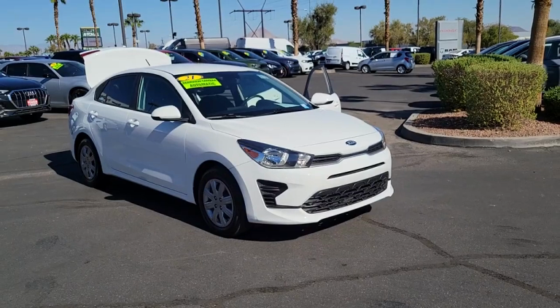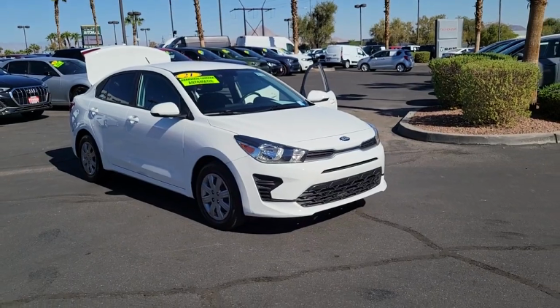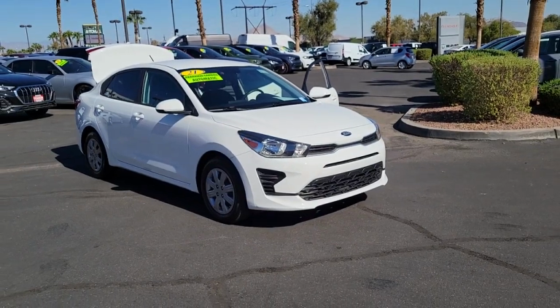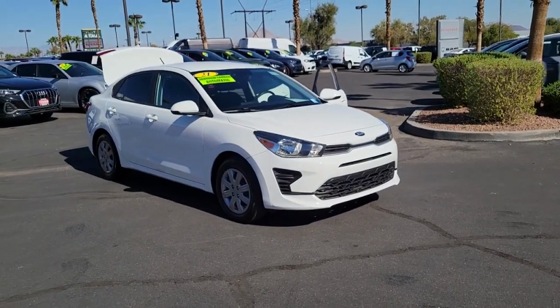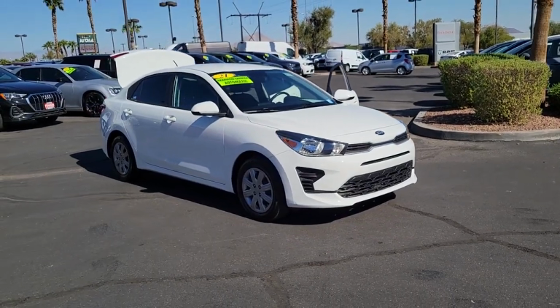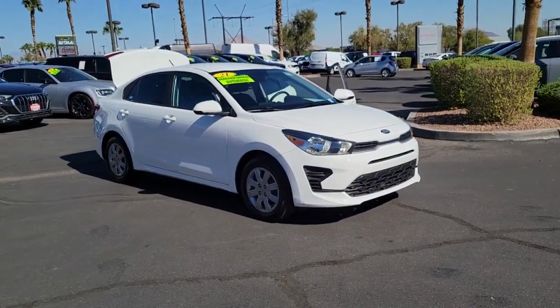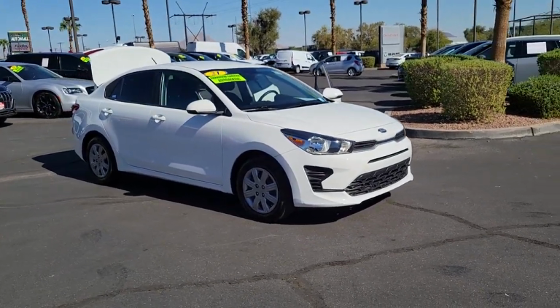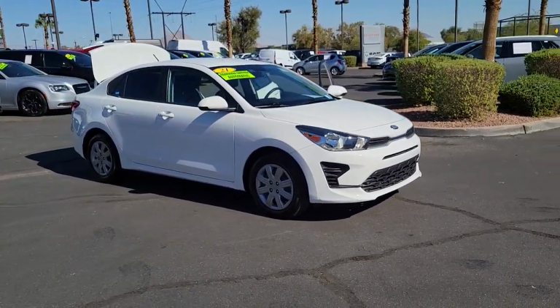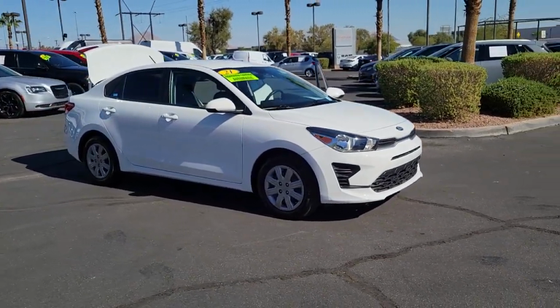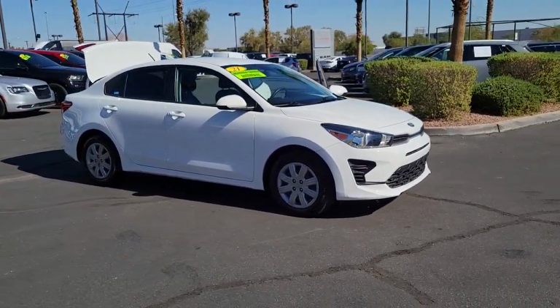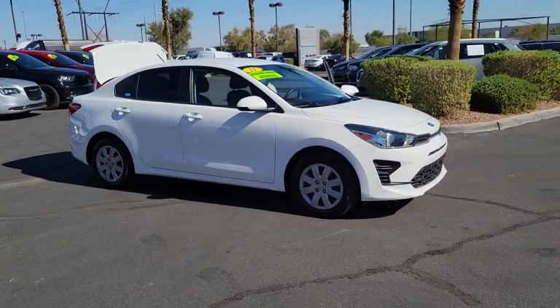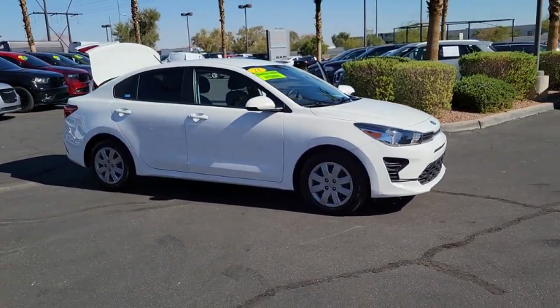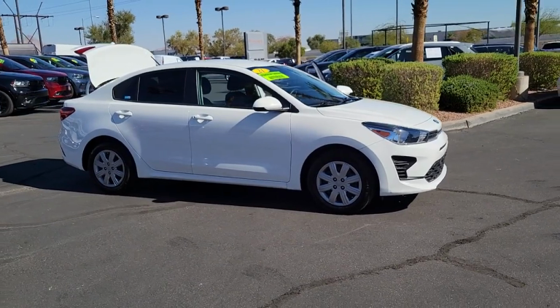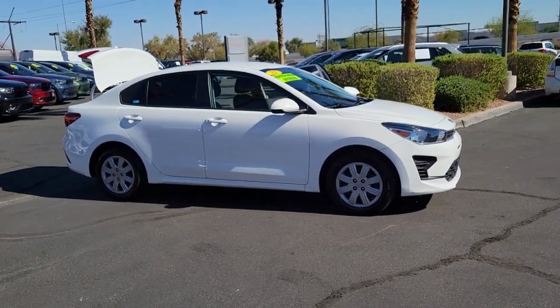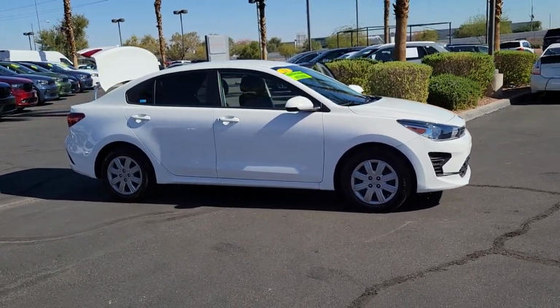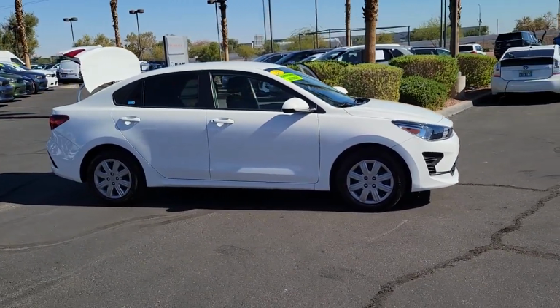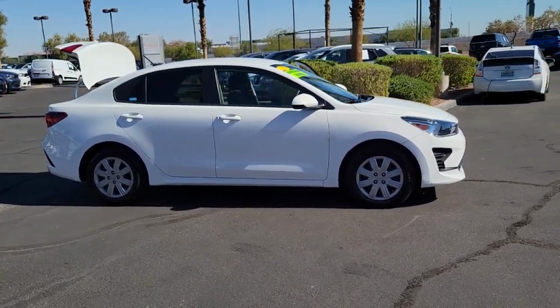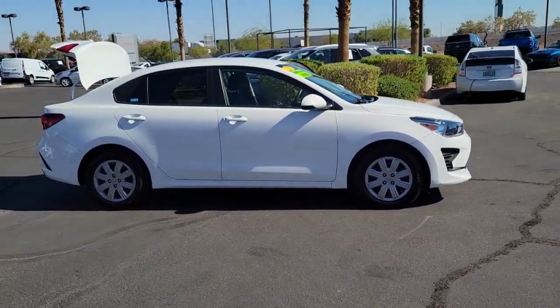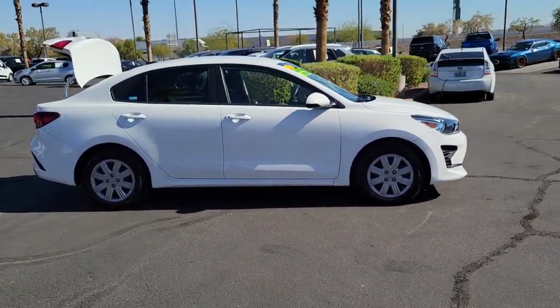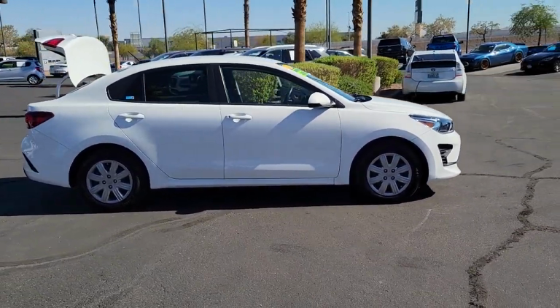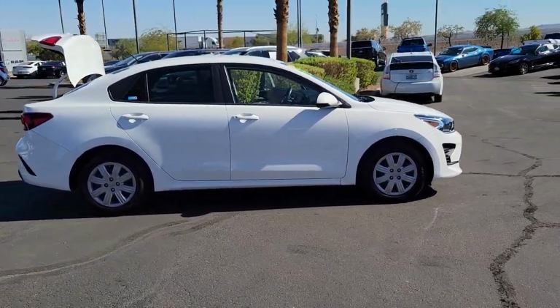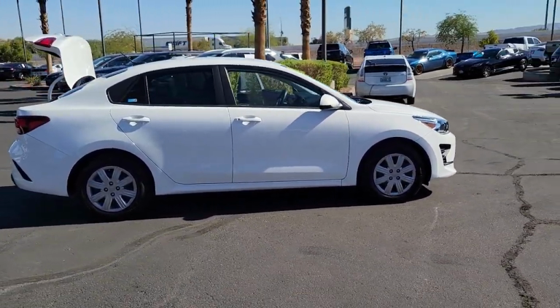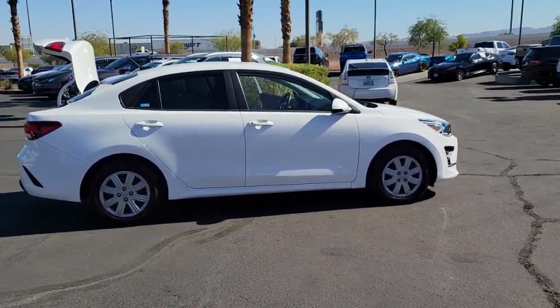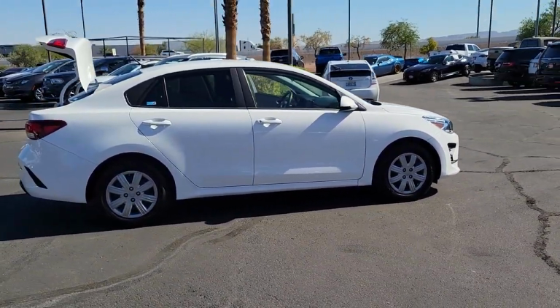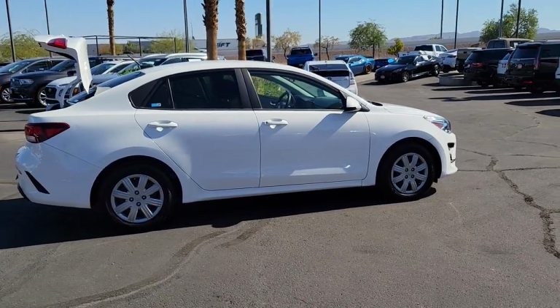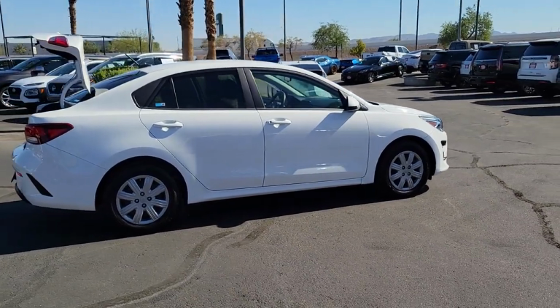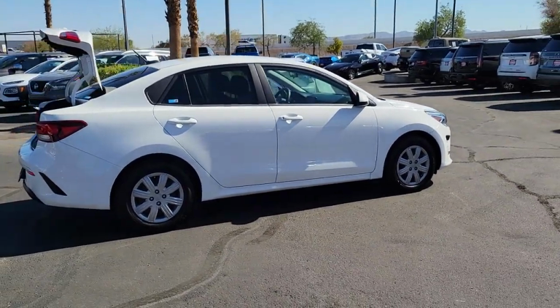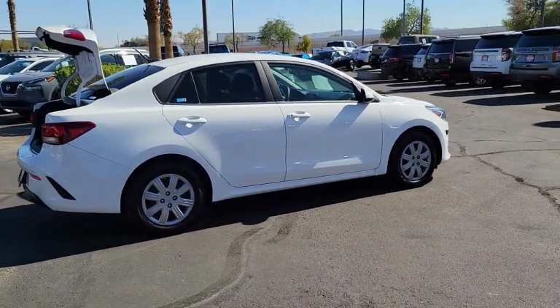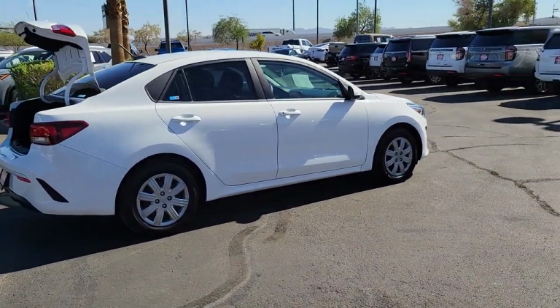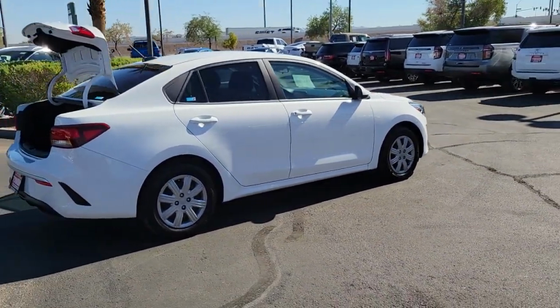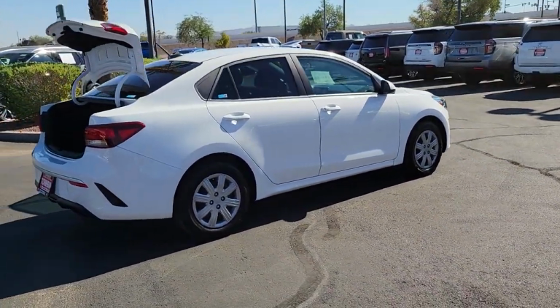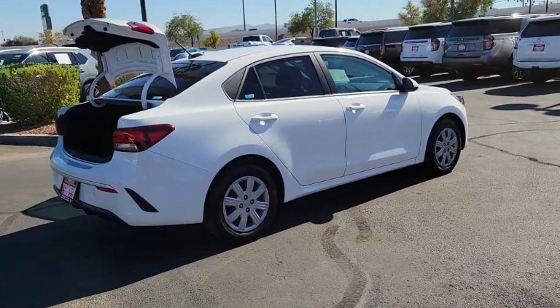Picture yourself in the 2021 Kia Rio. With less than 15,000 miles on the odometer, this vehicle provides excellent value. The future is comfortable and affordable in this spirited Rio.